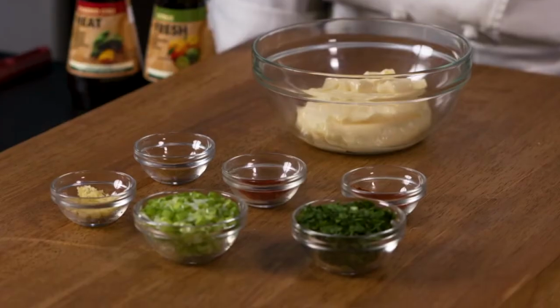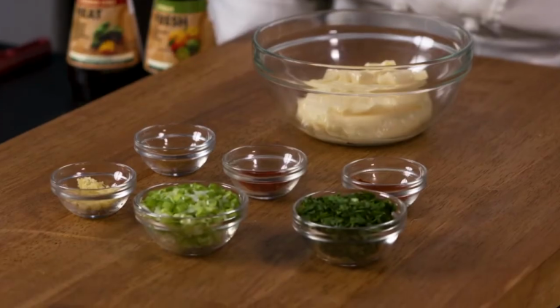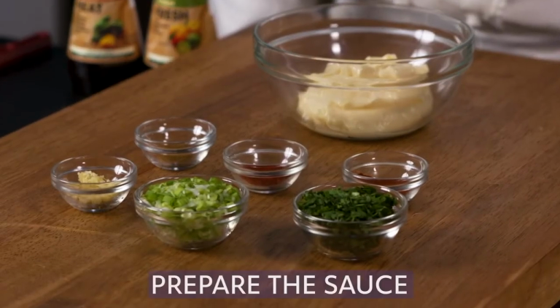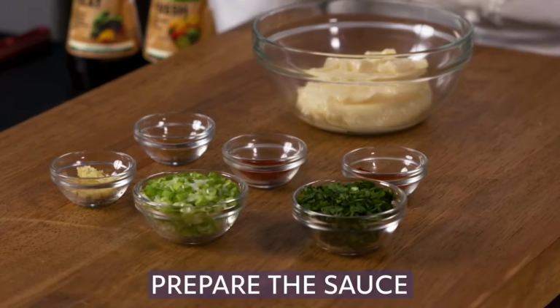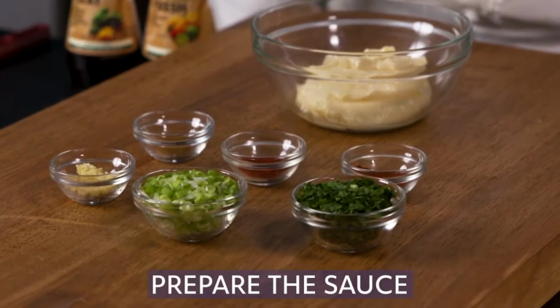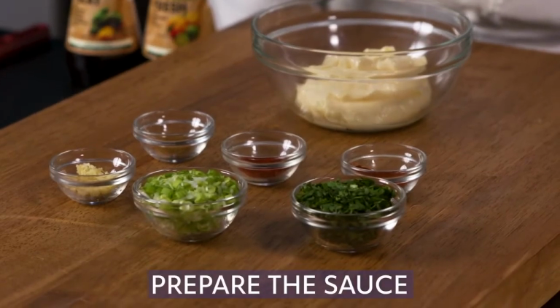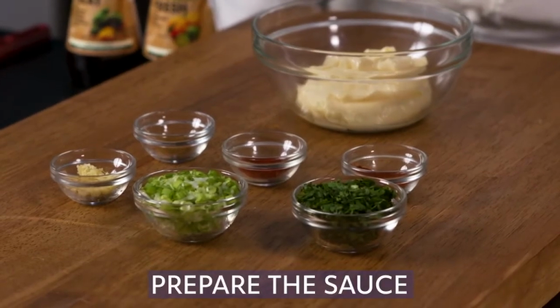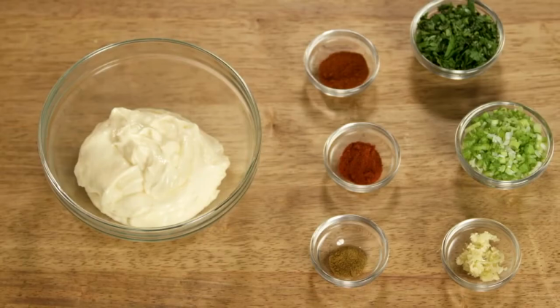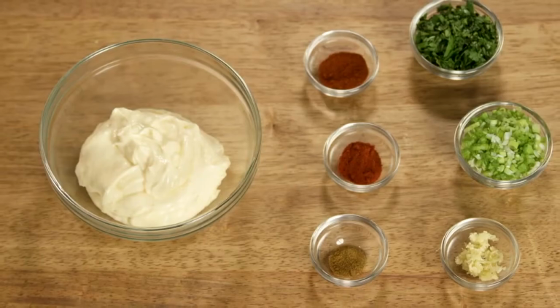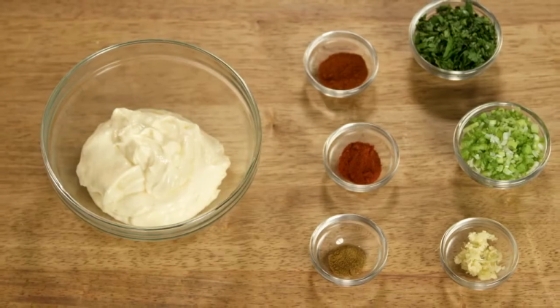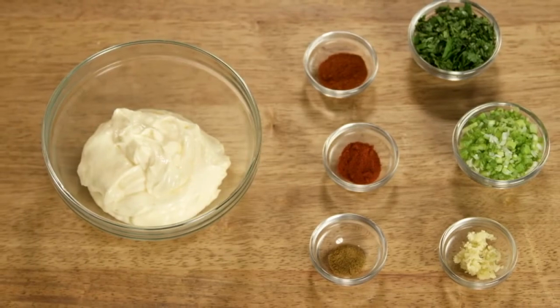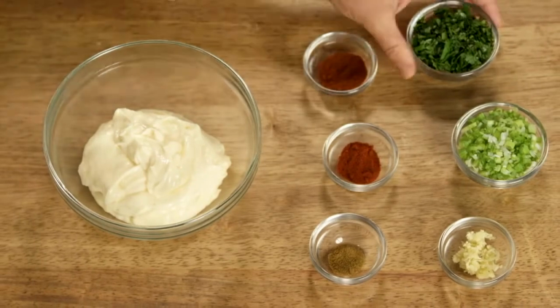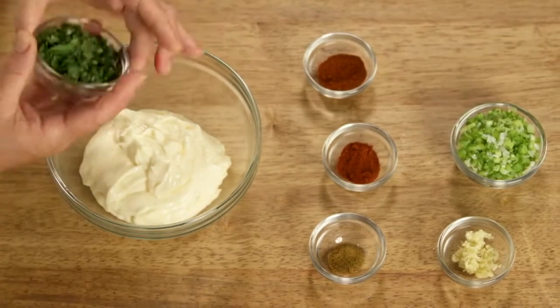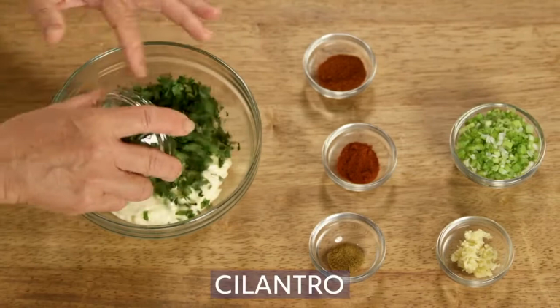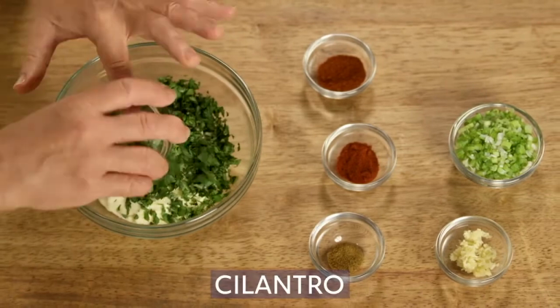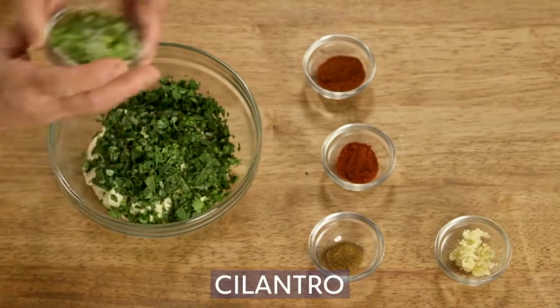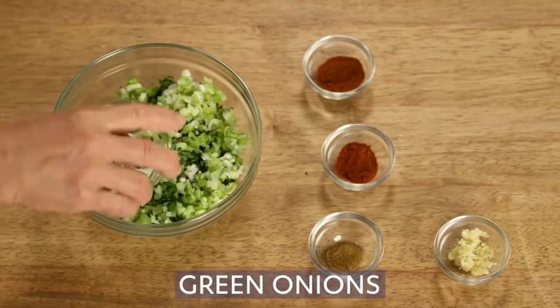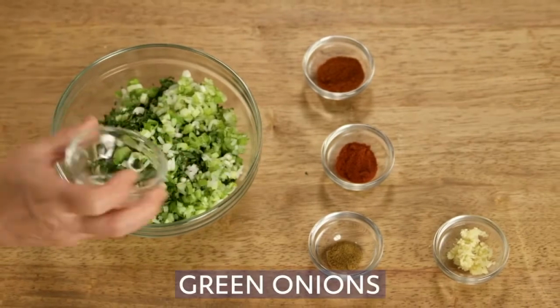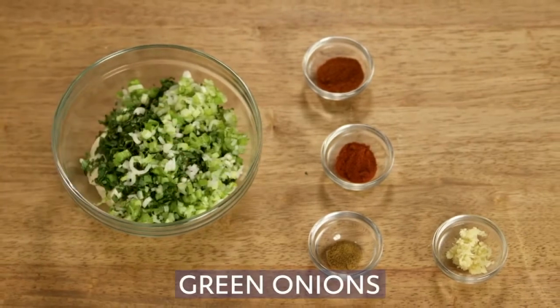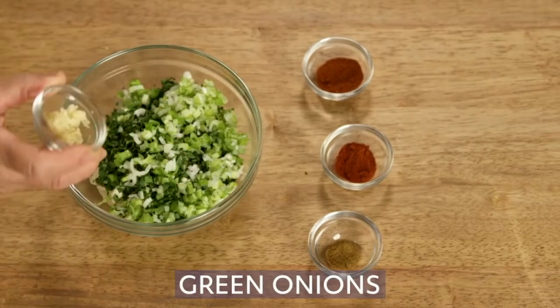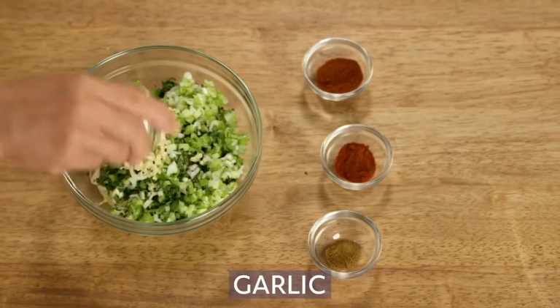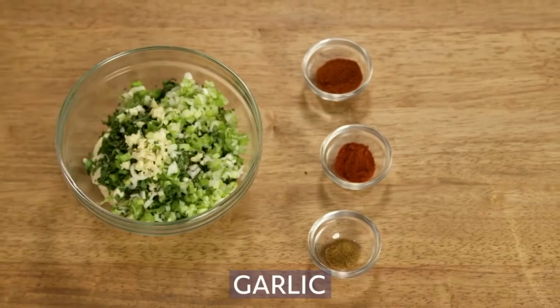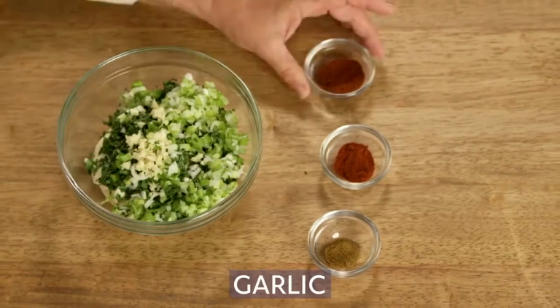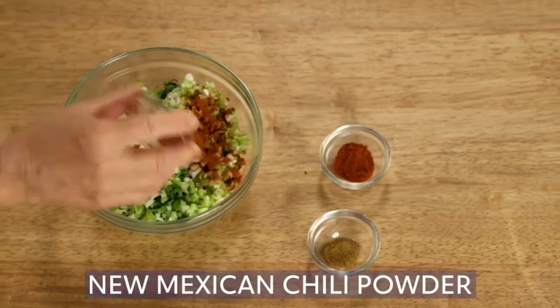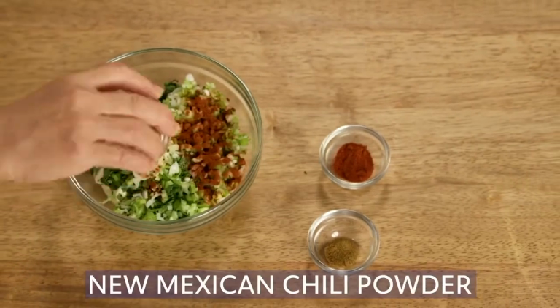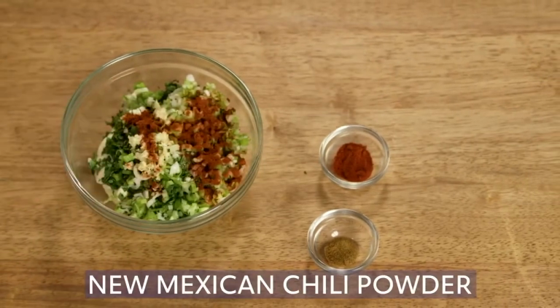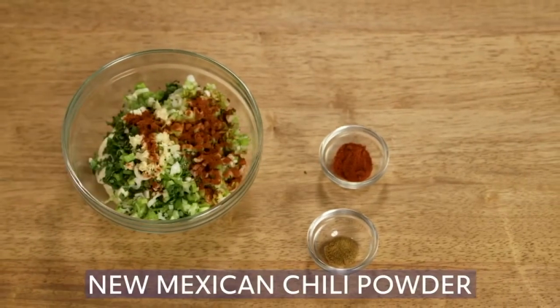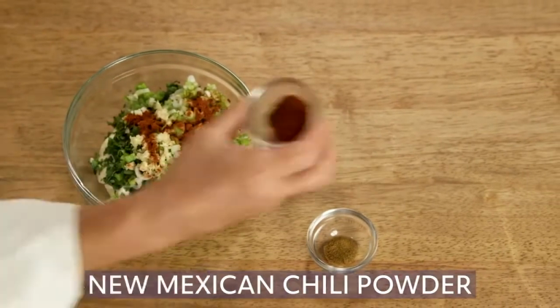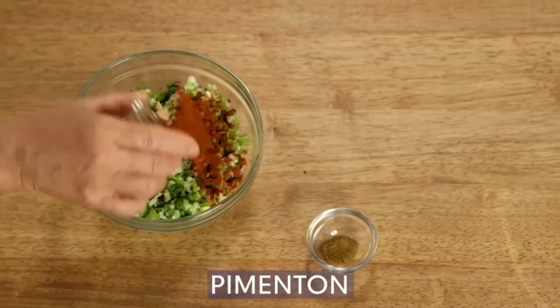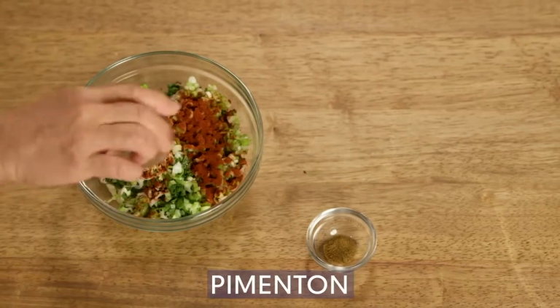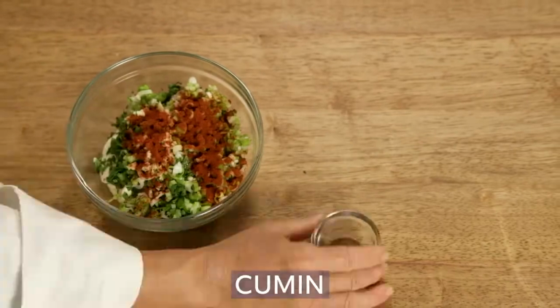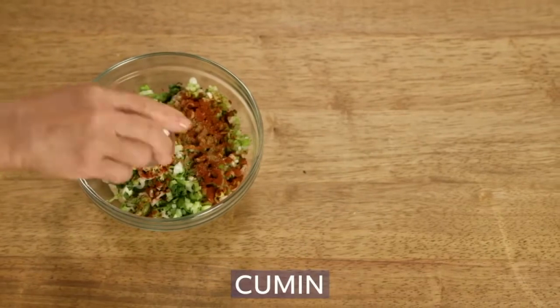First, let's prepare the sauce. Combine the Hellmann's real mayonnaise, cilantro, green onions, garlic, New Mexican chili powder, pimenton, and cumin.